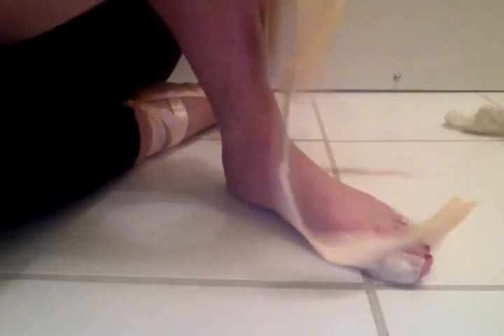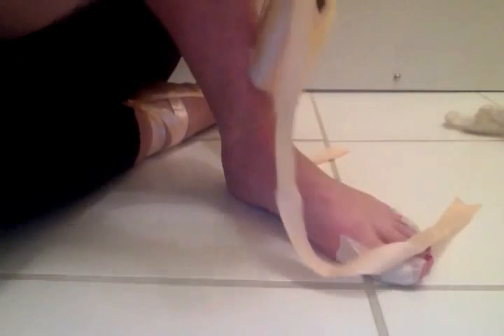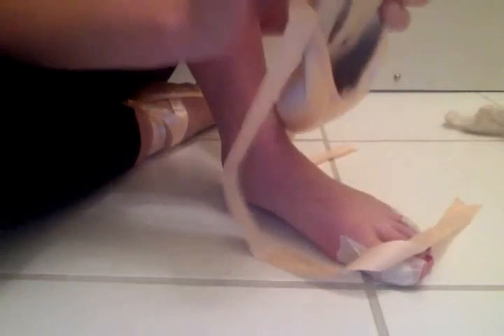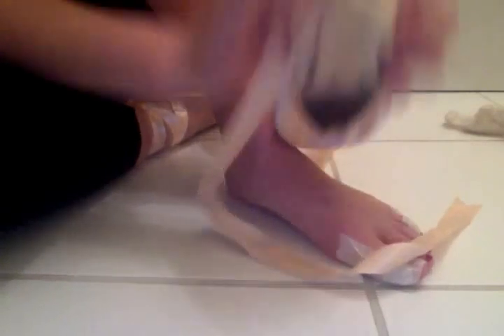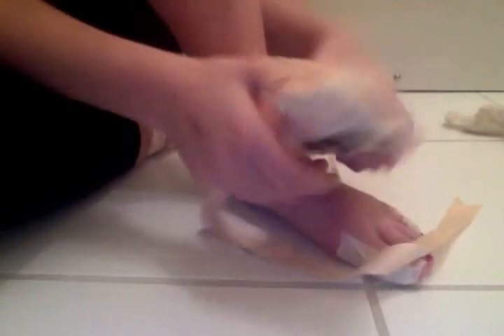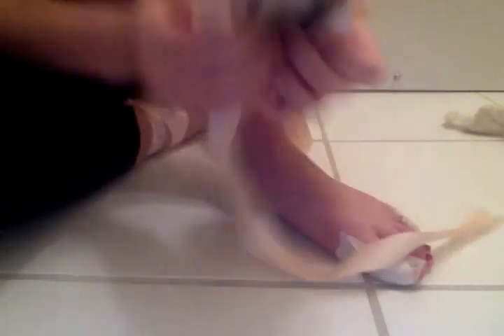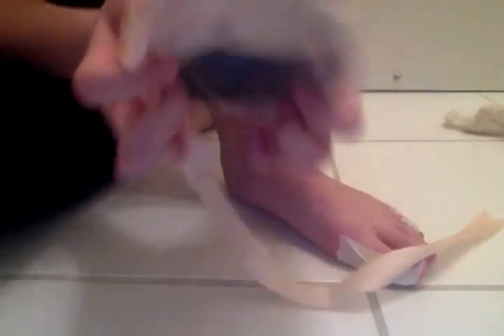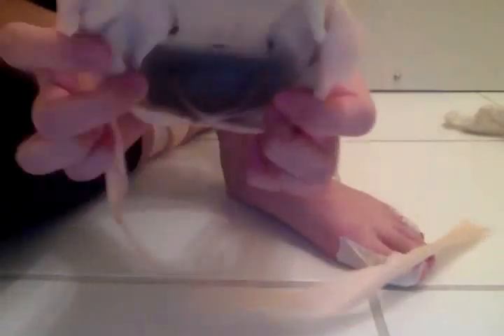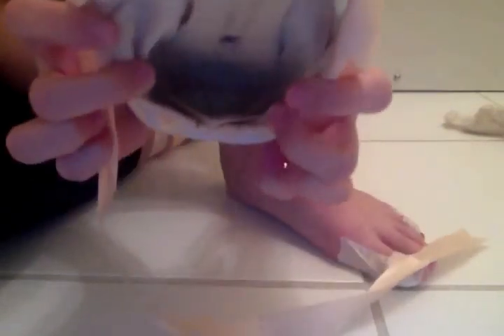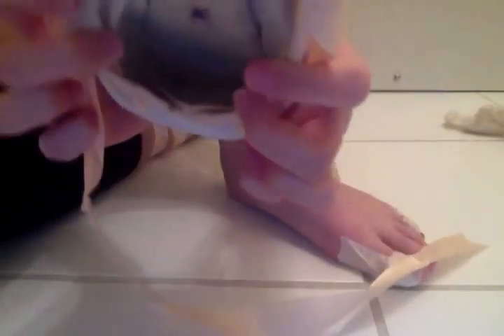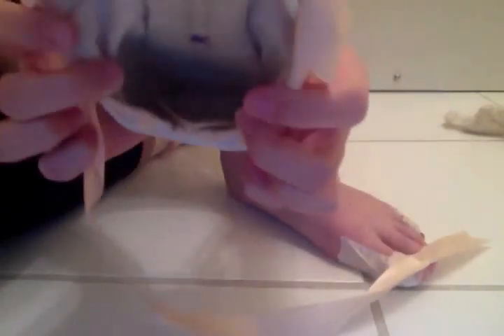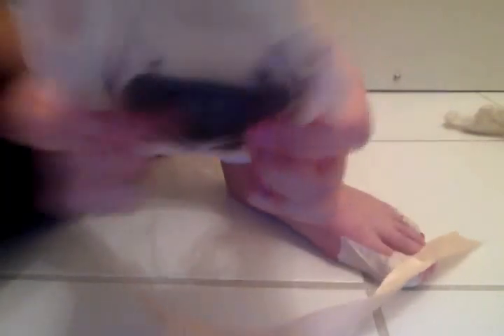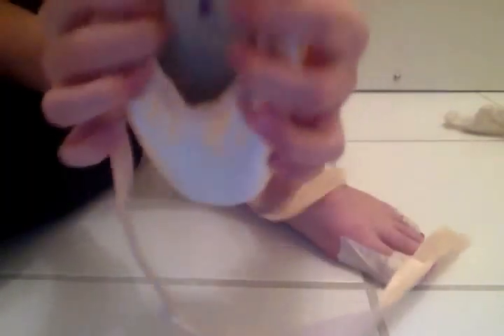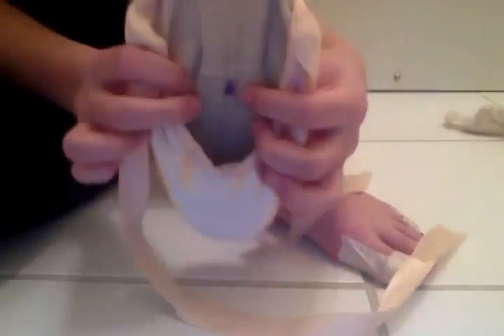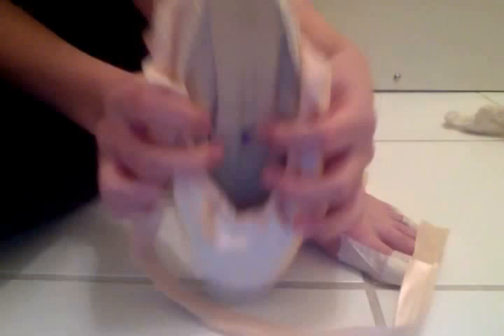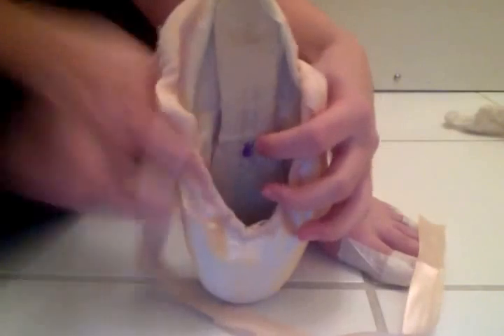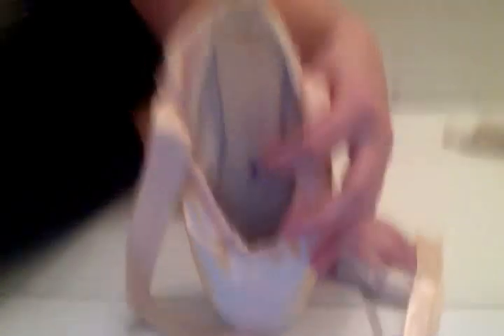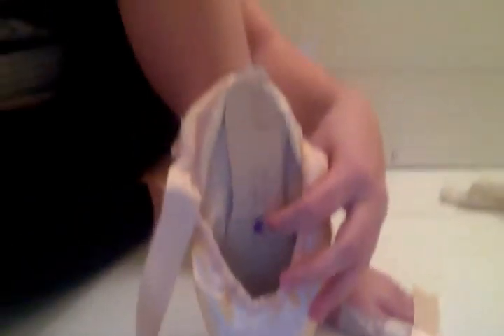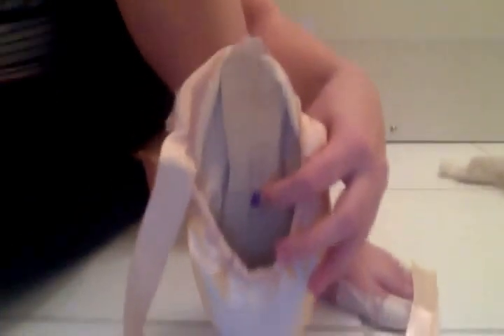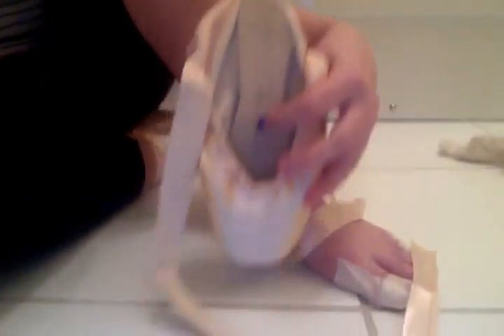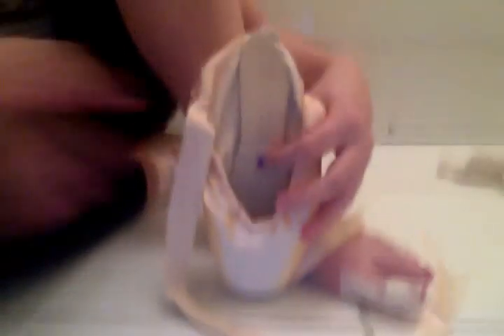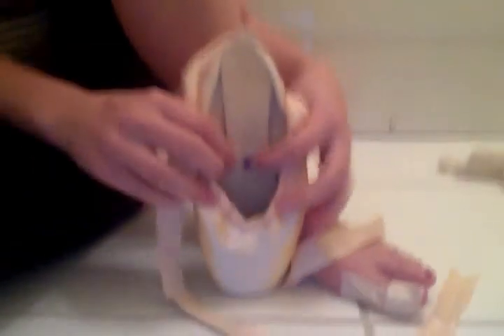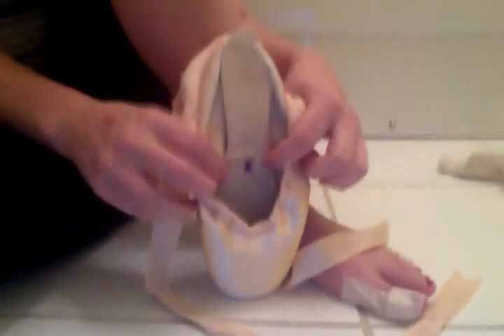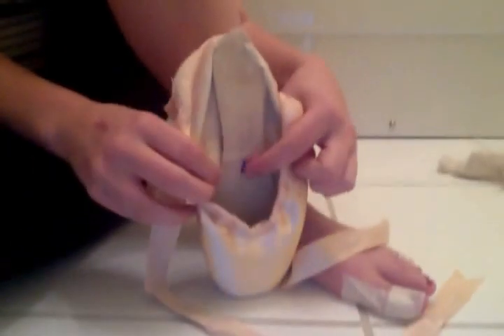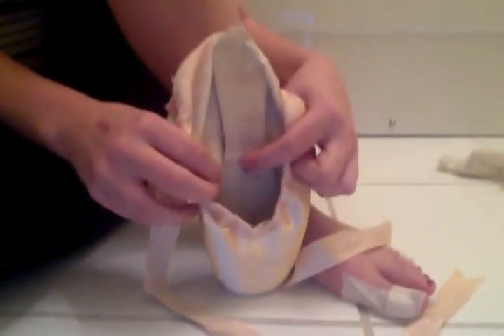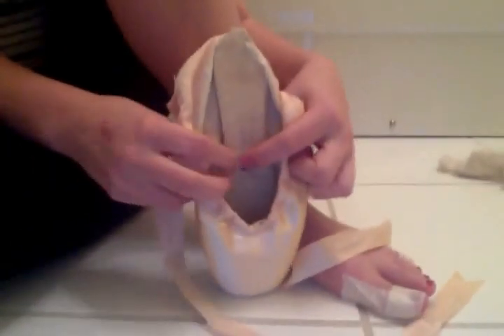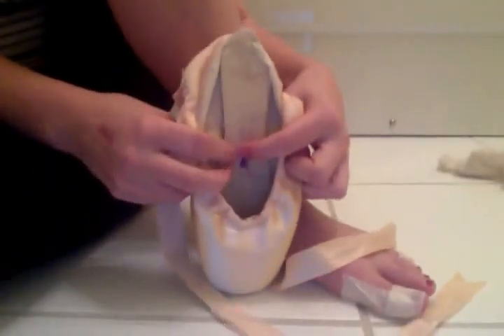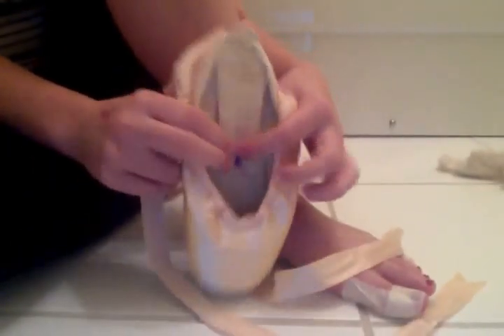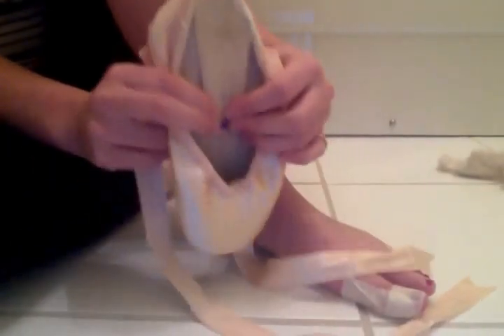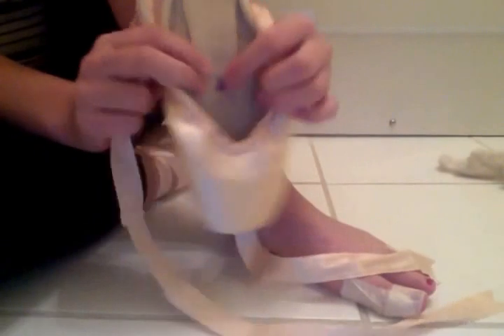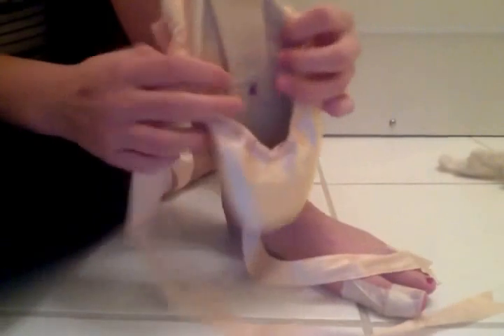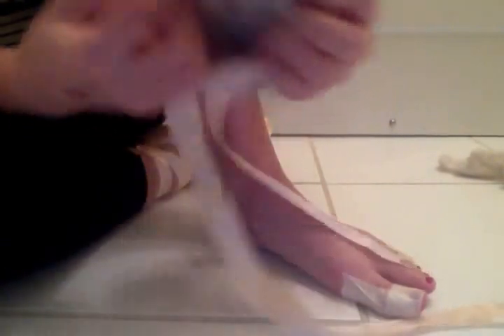And inside the shoe — this is a block amelie — see, I write on it: this is my right foot one, so I've written an R on it.